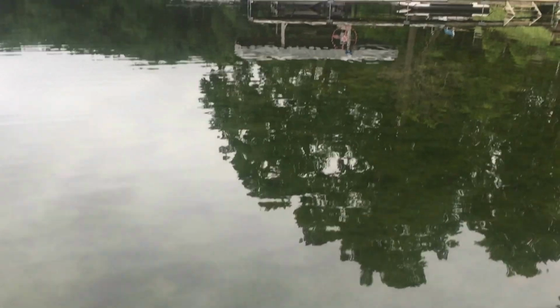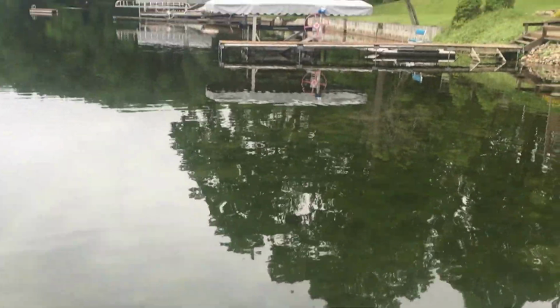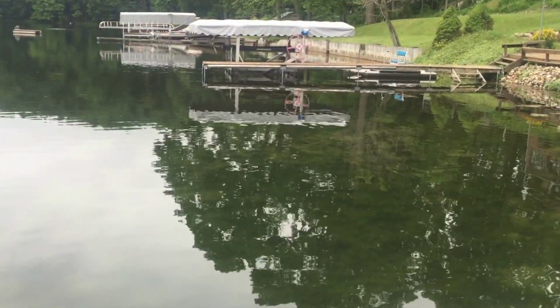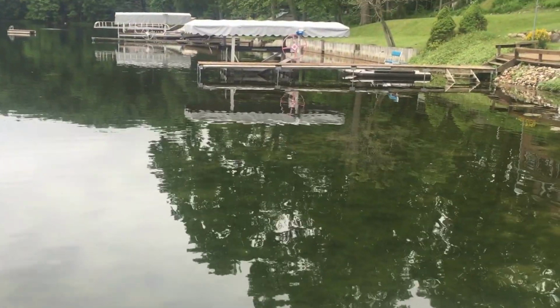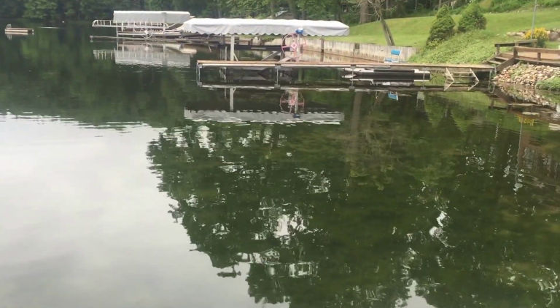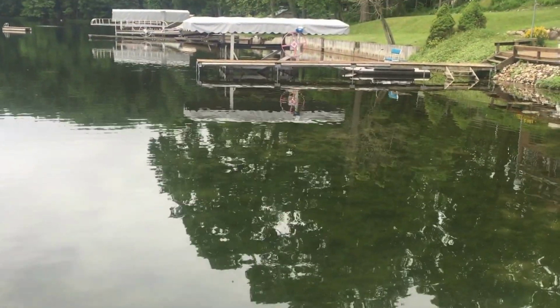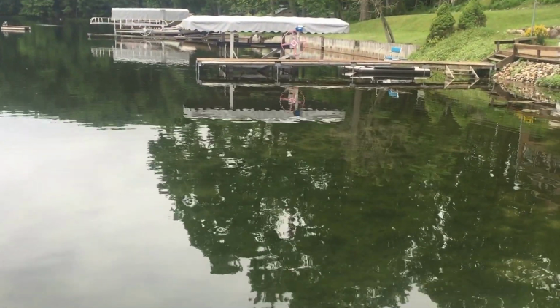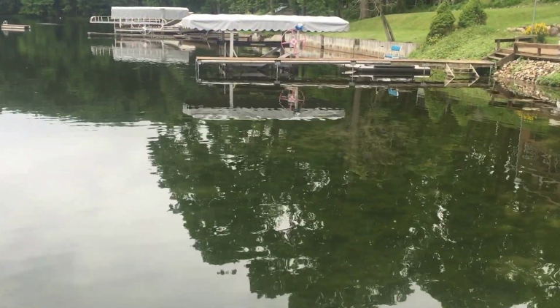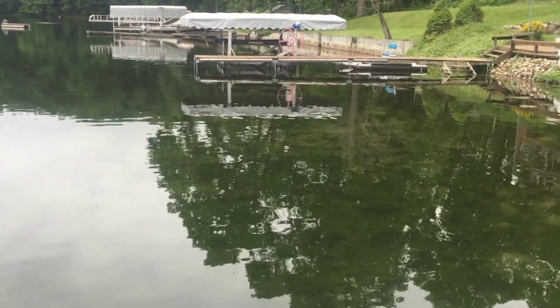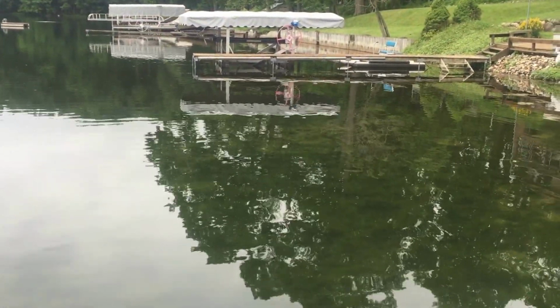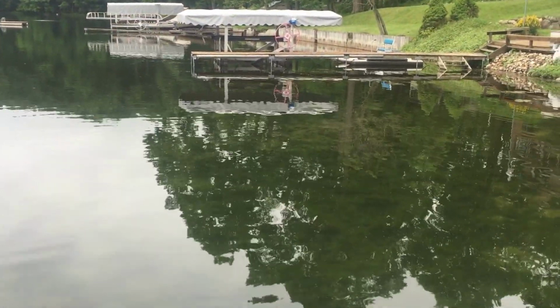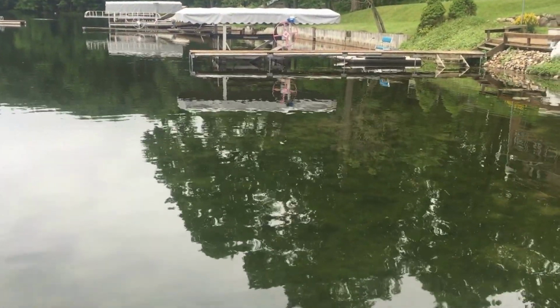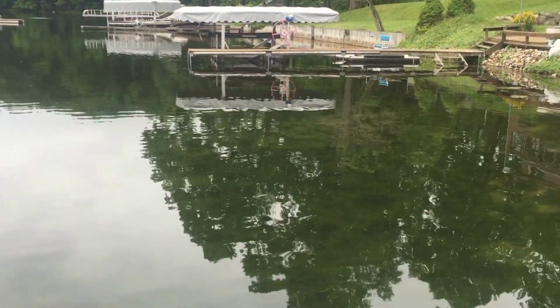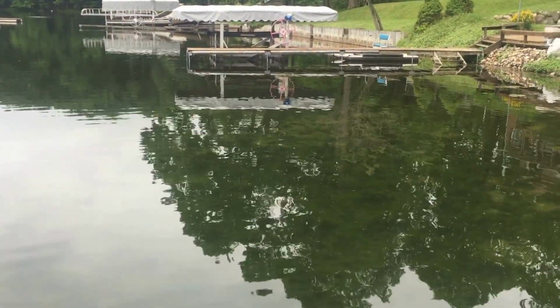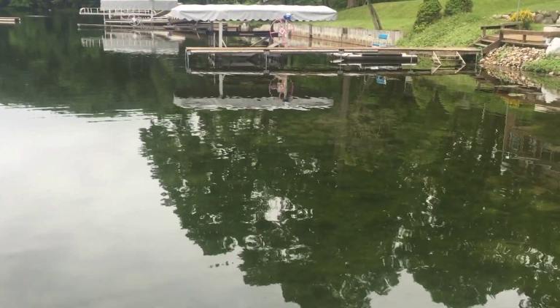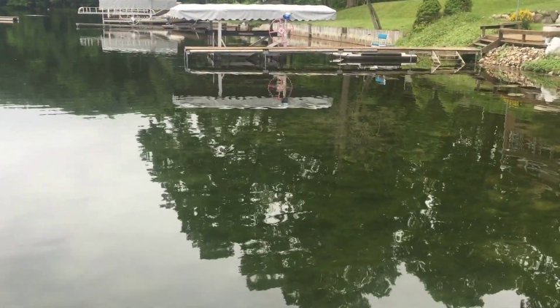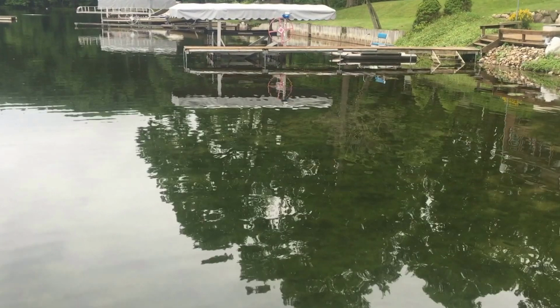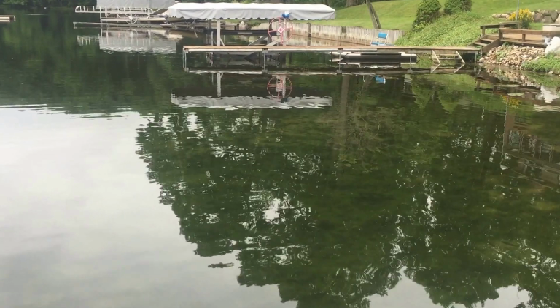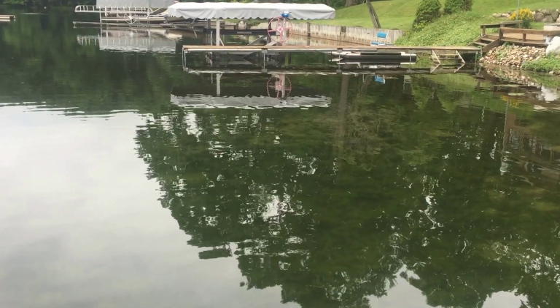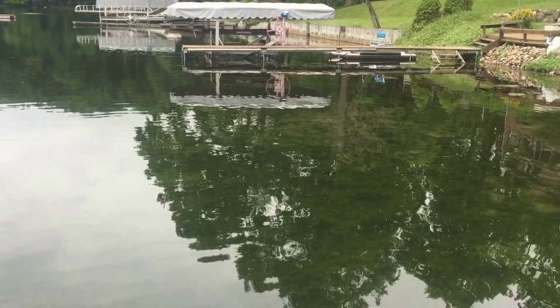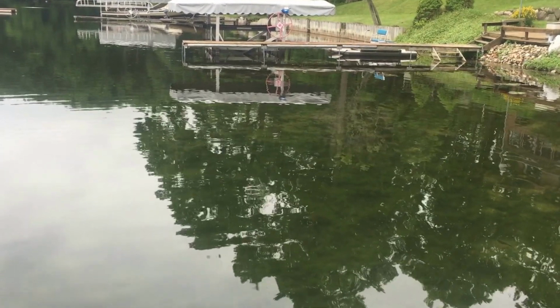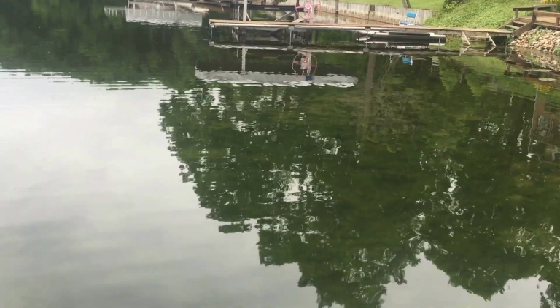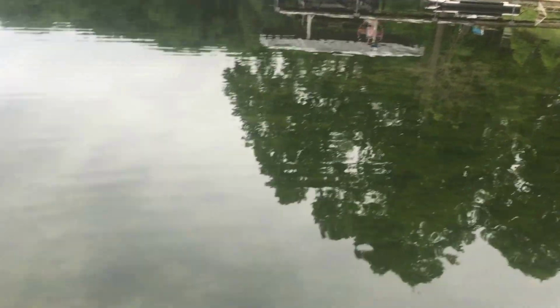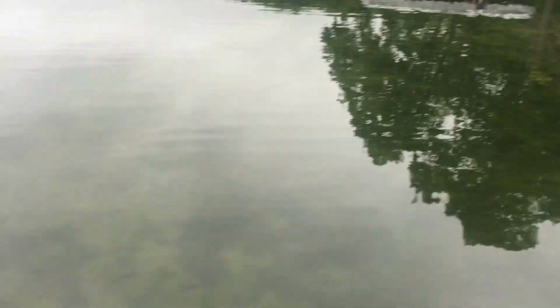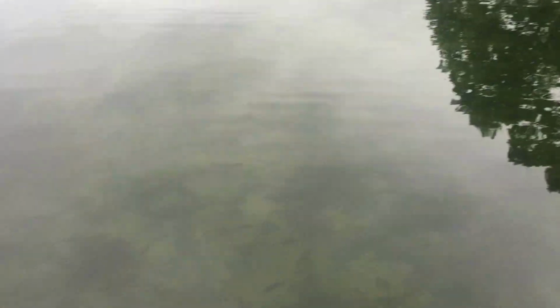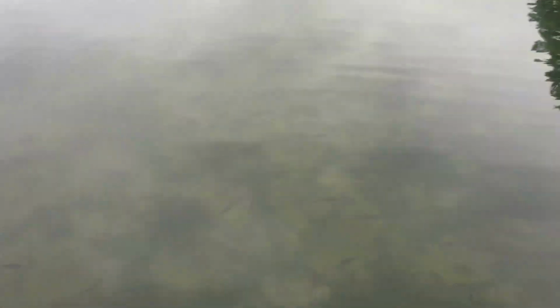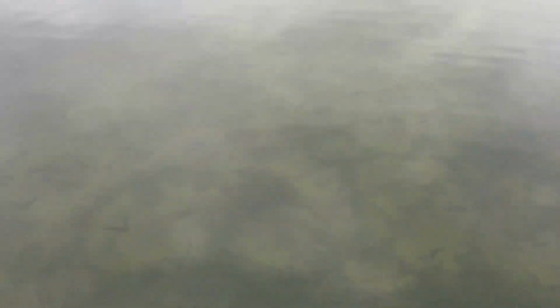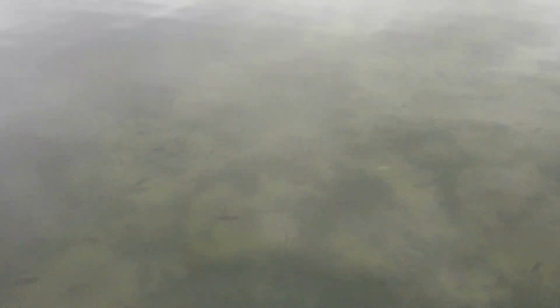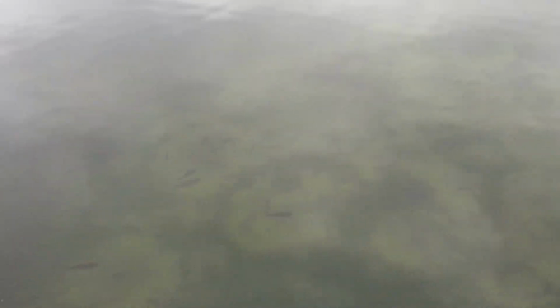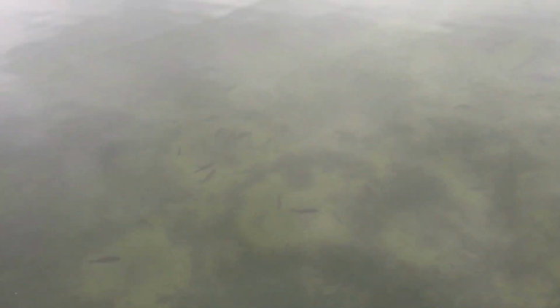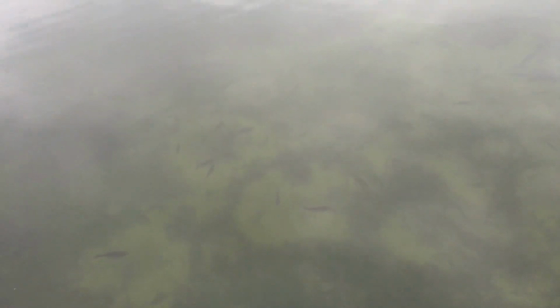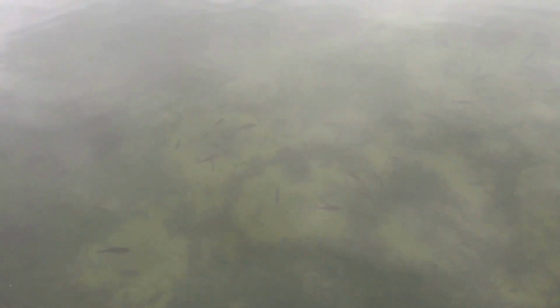Off in the distance you probably won't be able to see it, but there's a whole other bedding area that has just as many bluegills around it as you see right here closer to the camera.